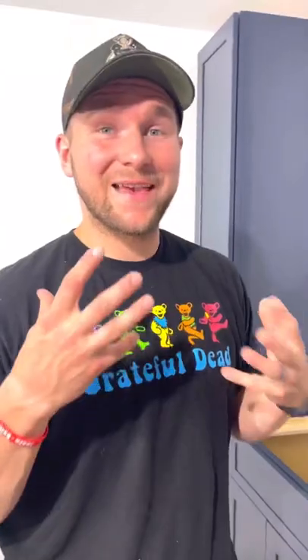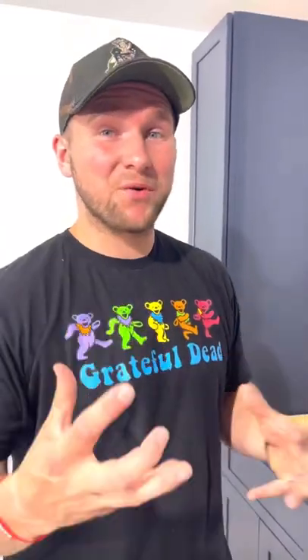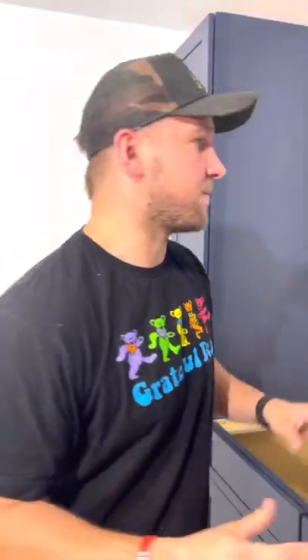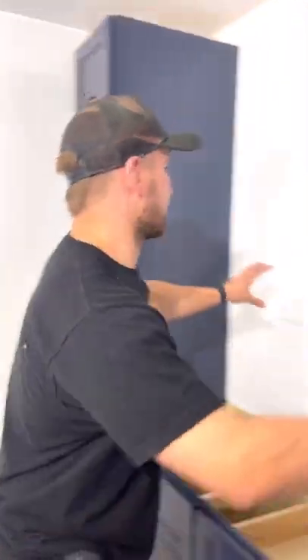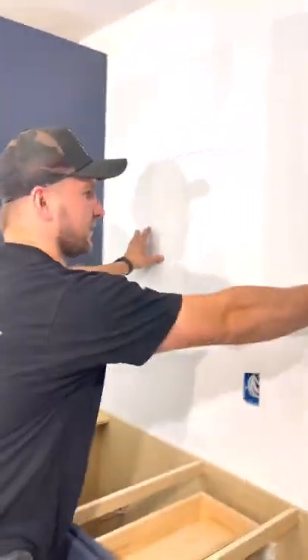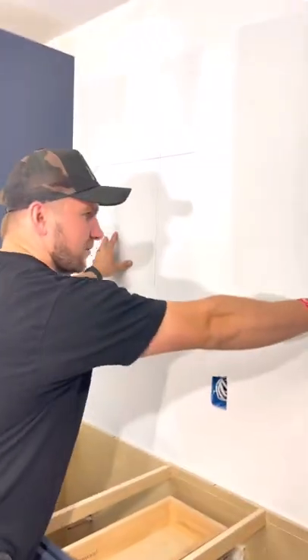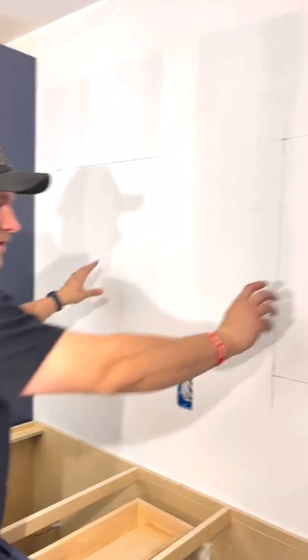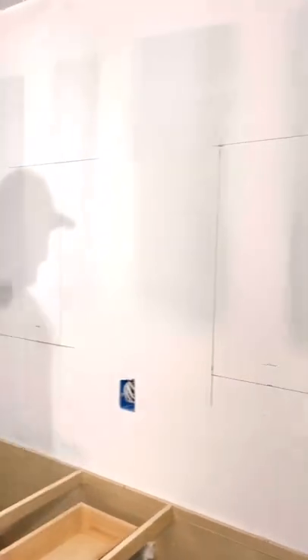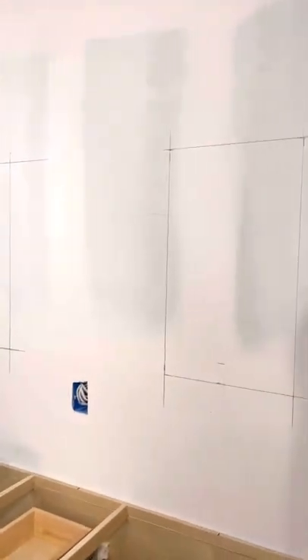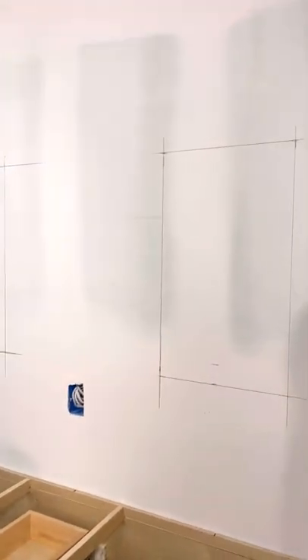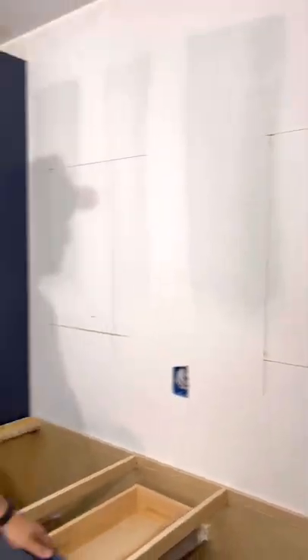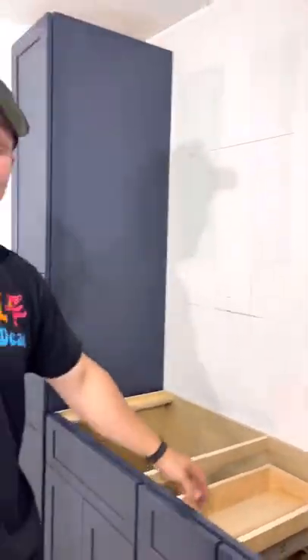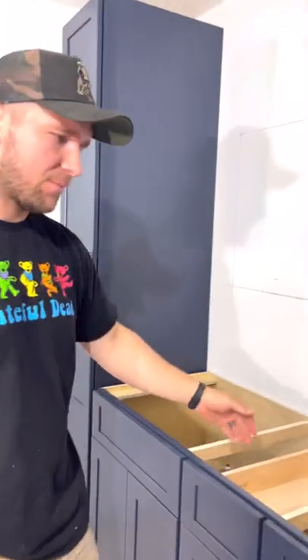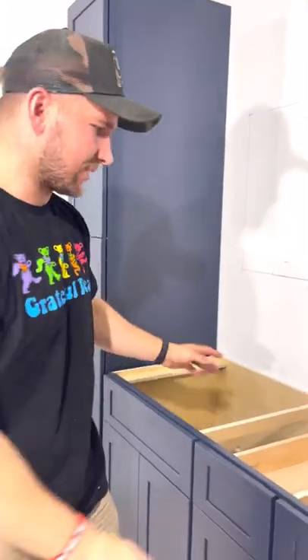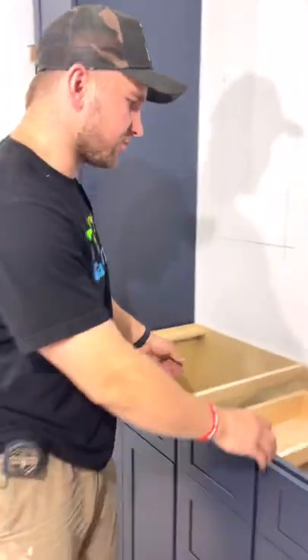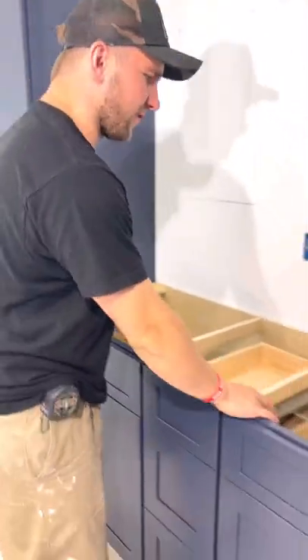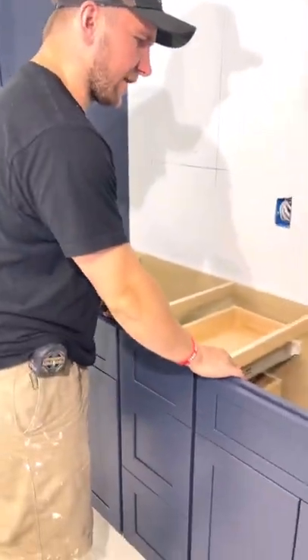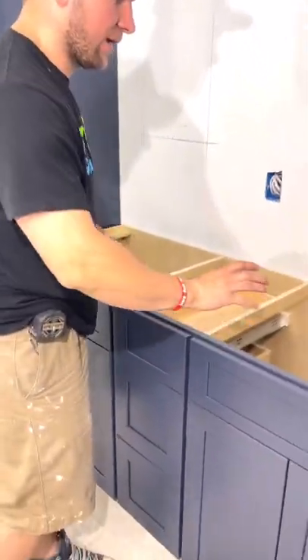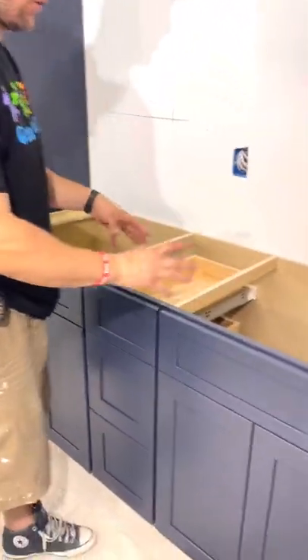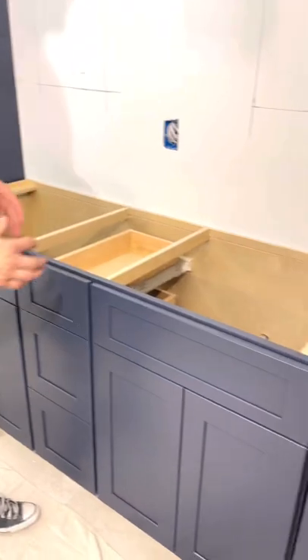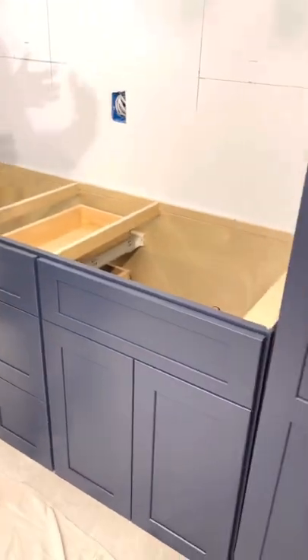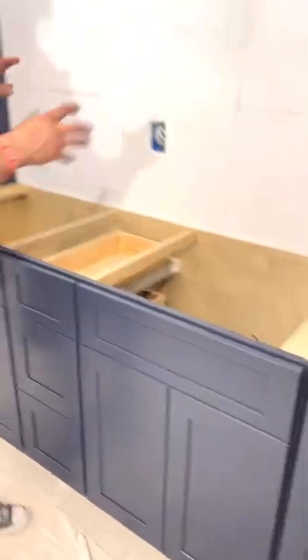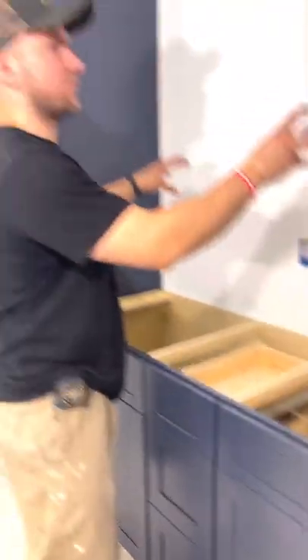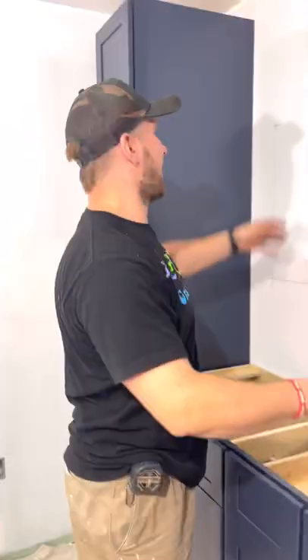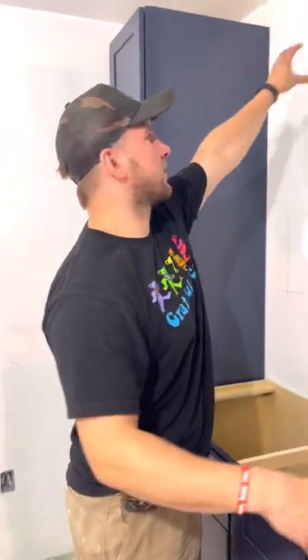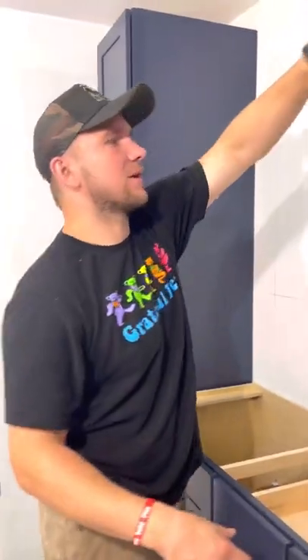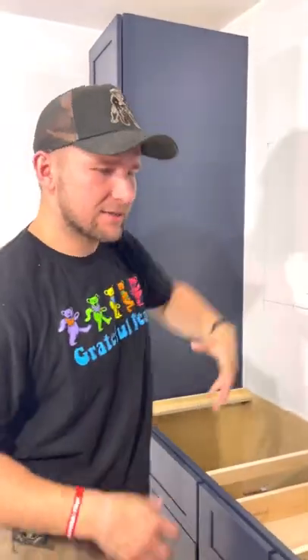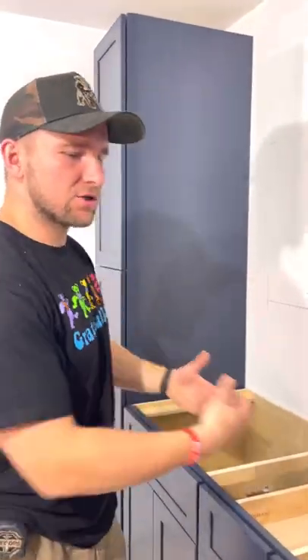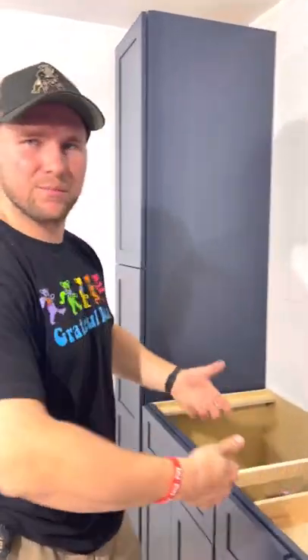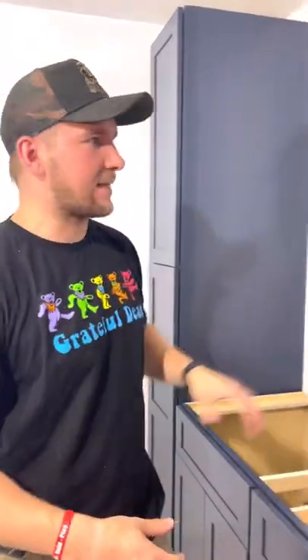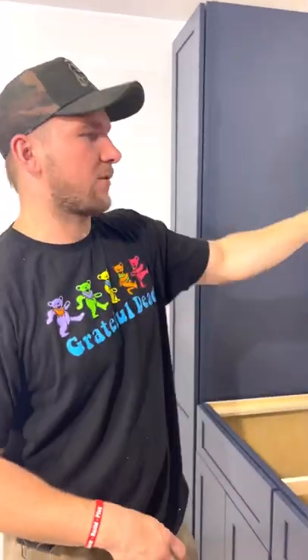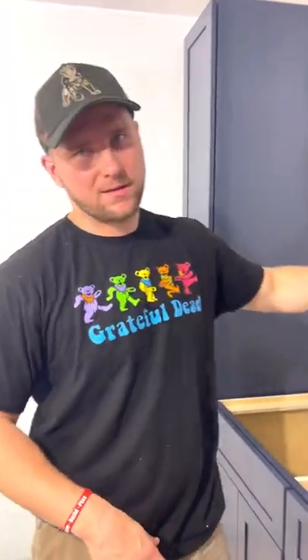We have both our mirrors marked out and before we cut this out, we're going to pull this vanity out because it's just dry fitted right now. I don't want to work over the vanity when doing that or installing the lights, so we're going to pull this out and then work on that.